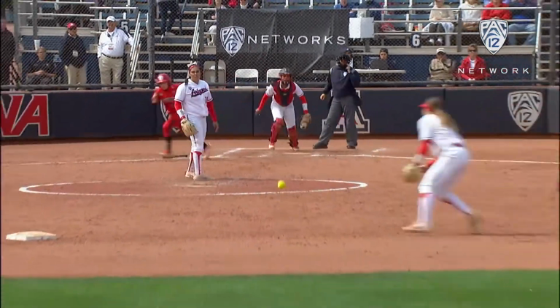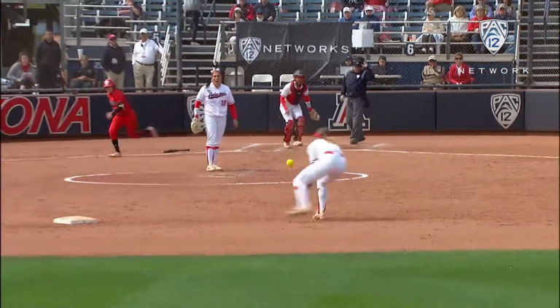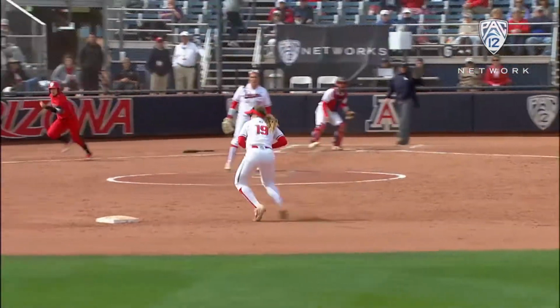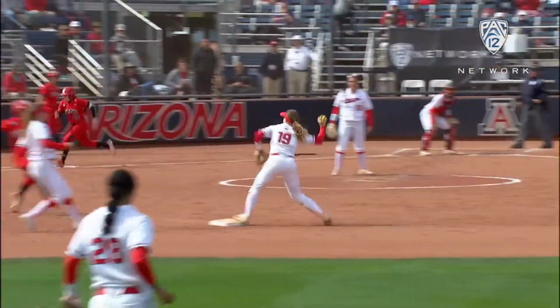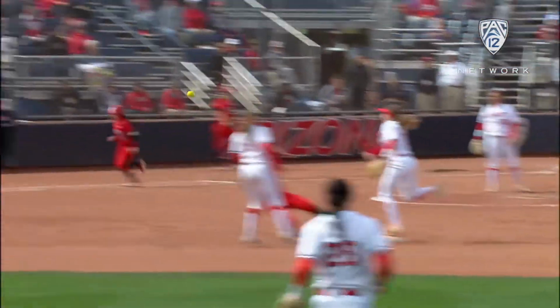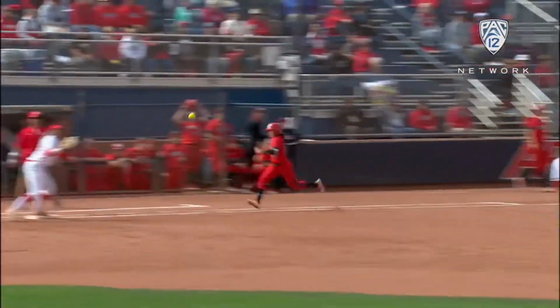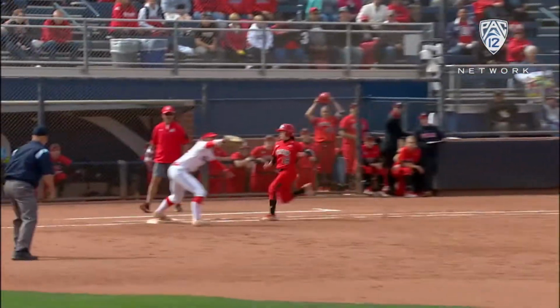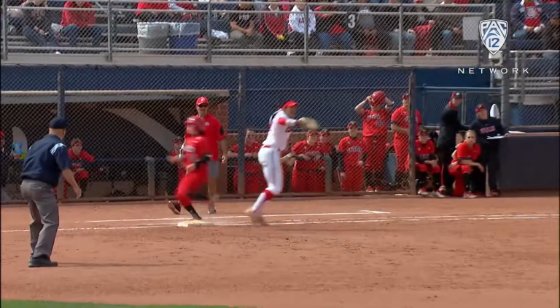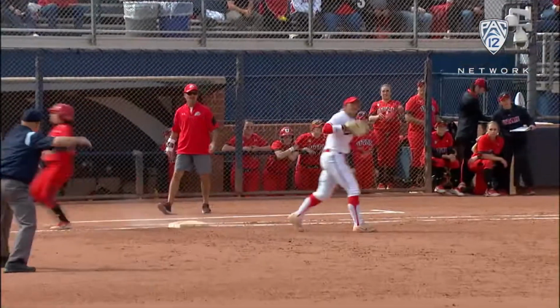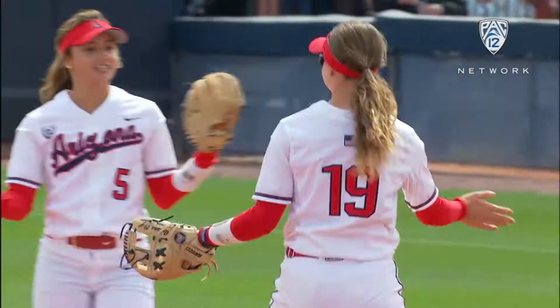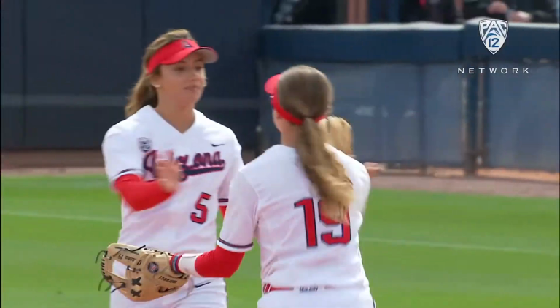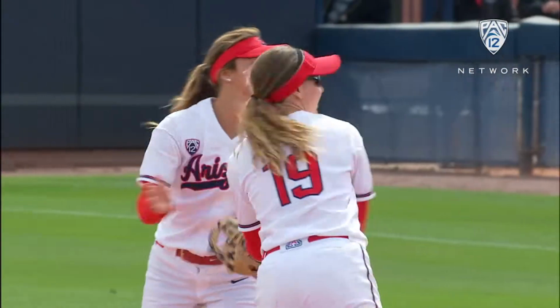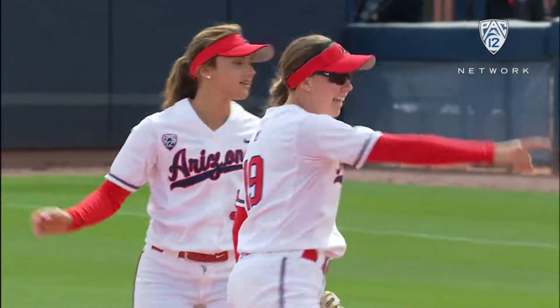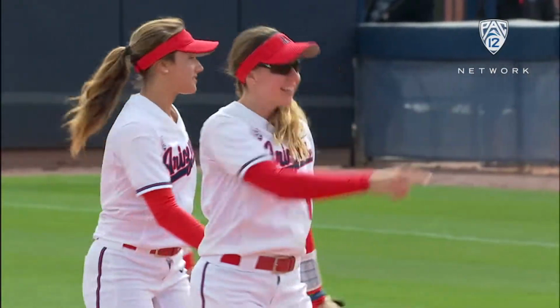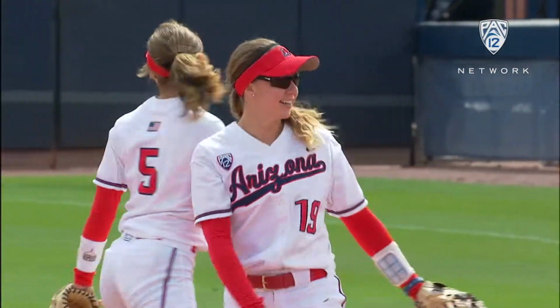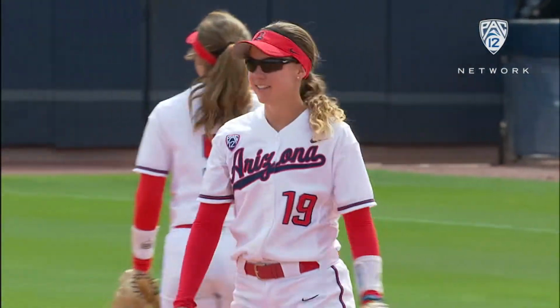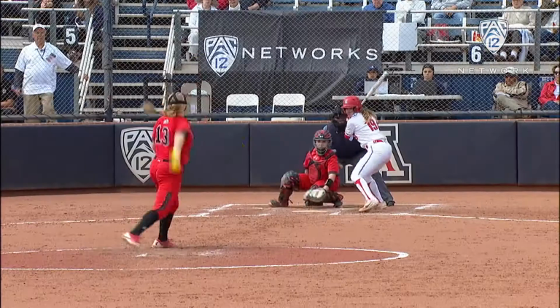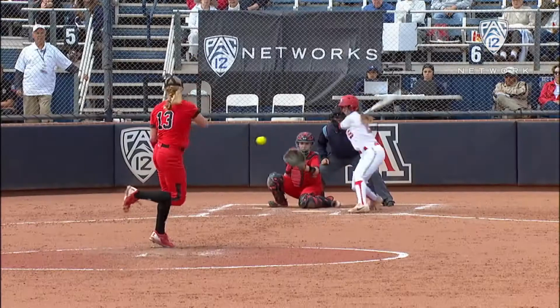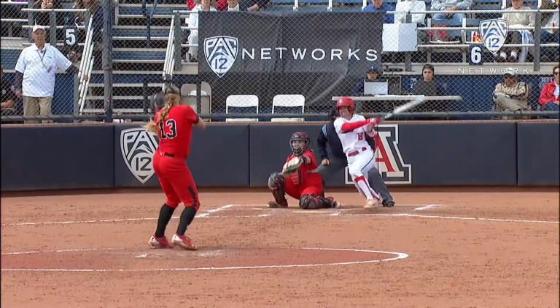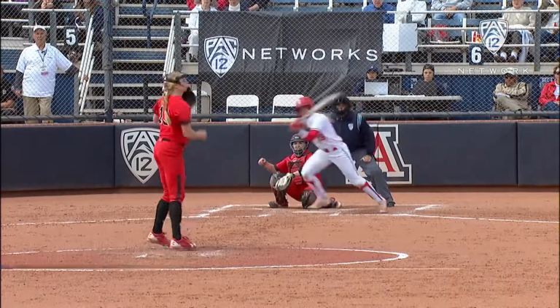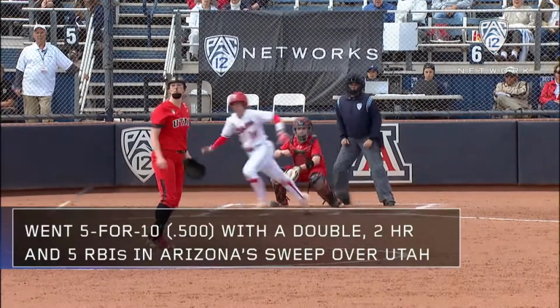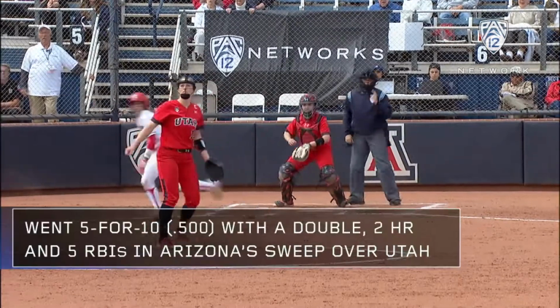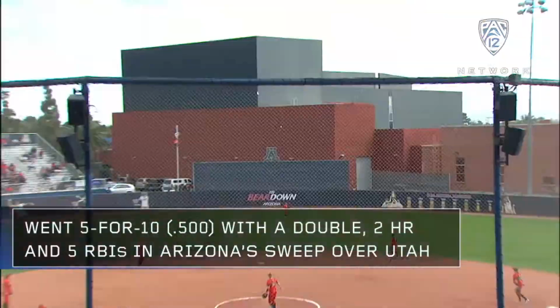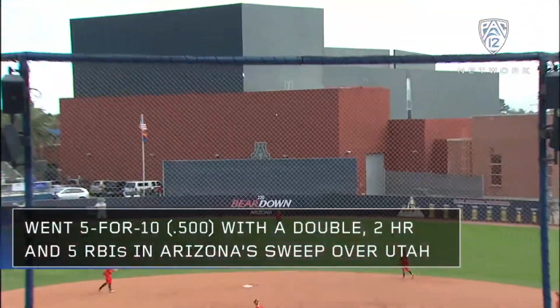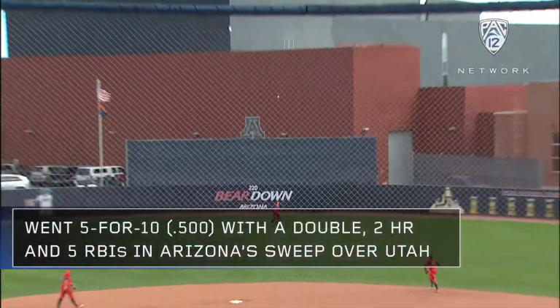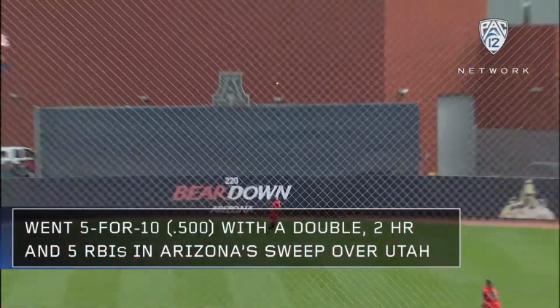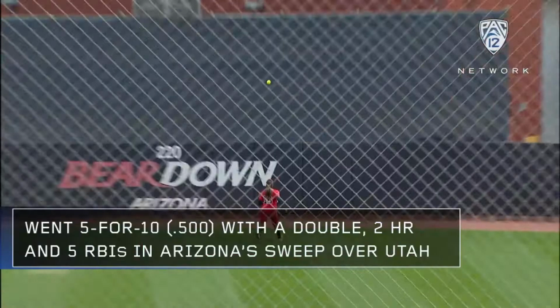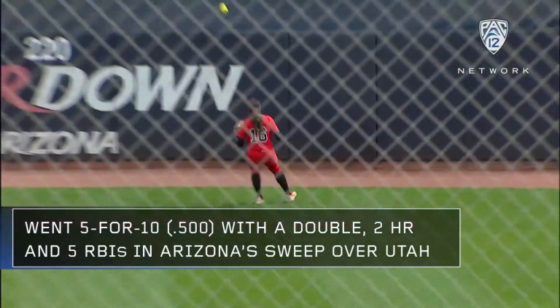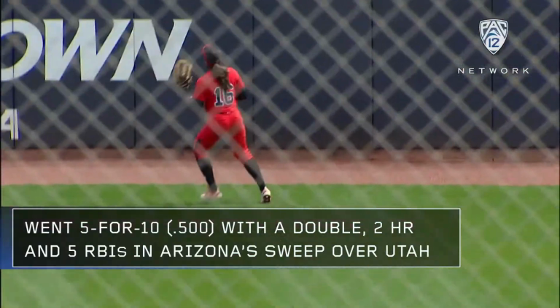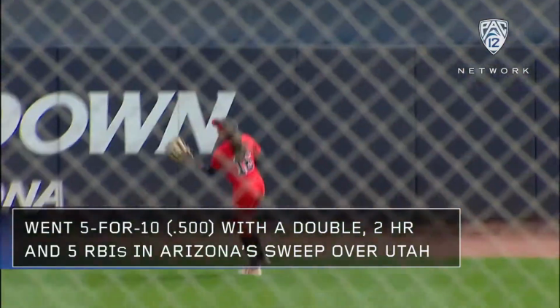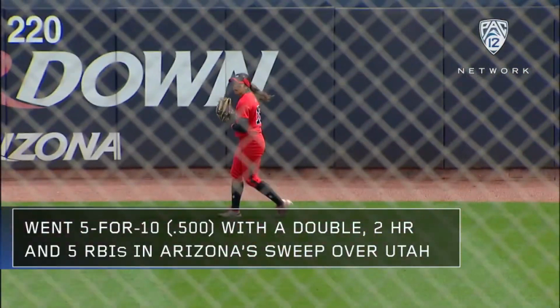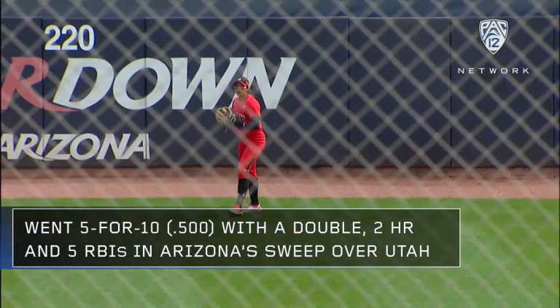Here's Castaneda. But a double play made by Jessie Harper. Gets a hold of that one and it's out of here.